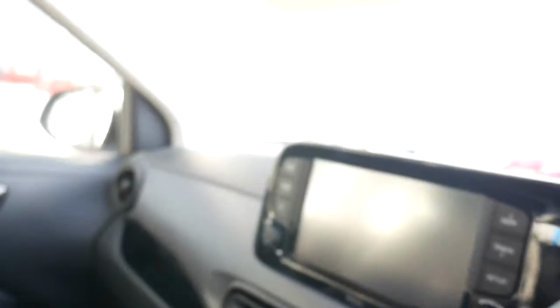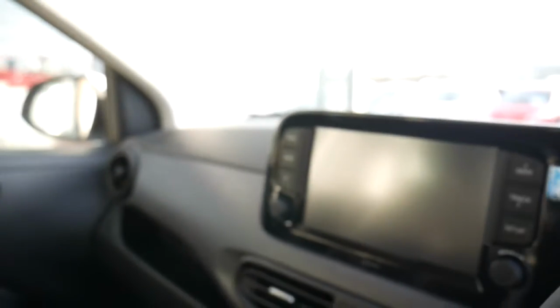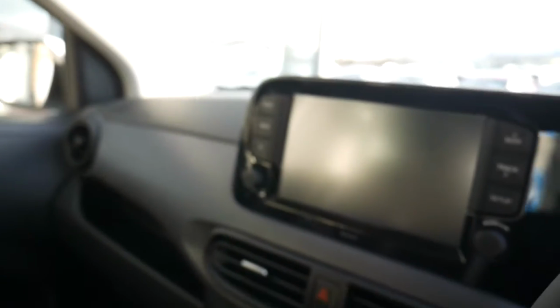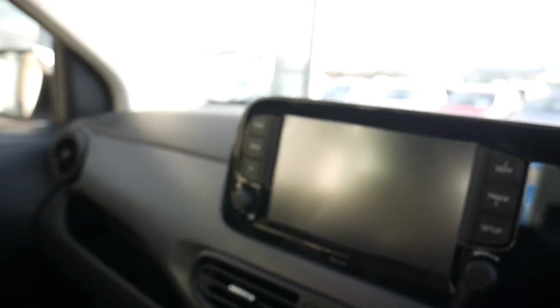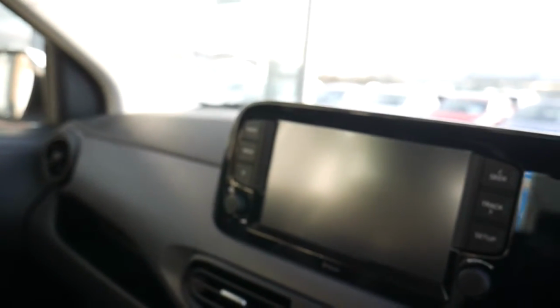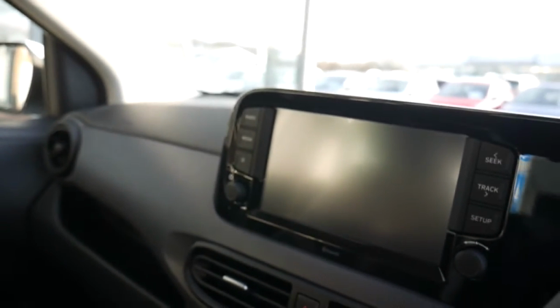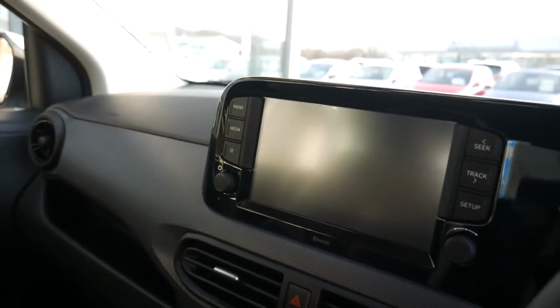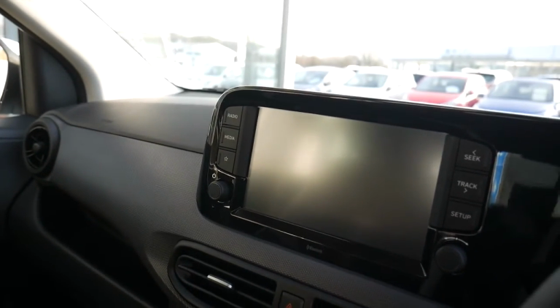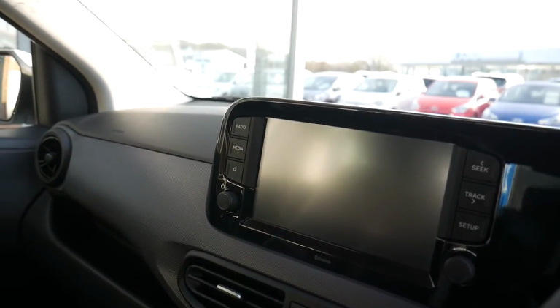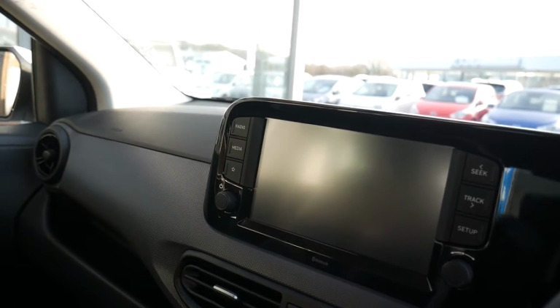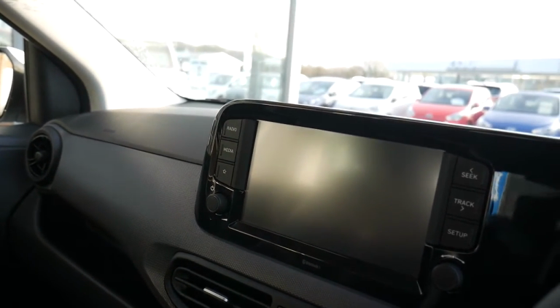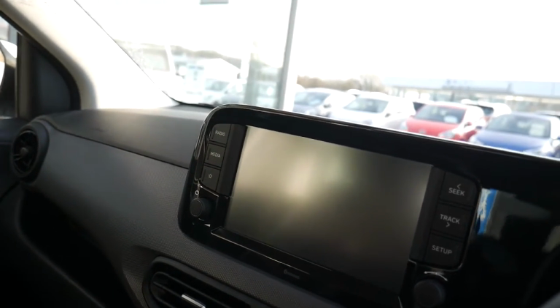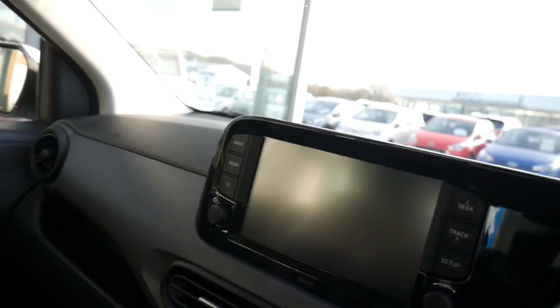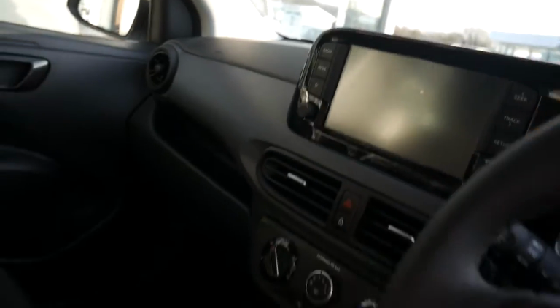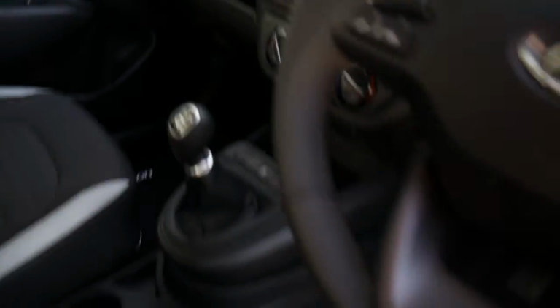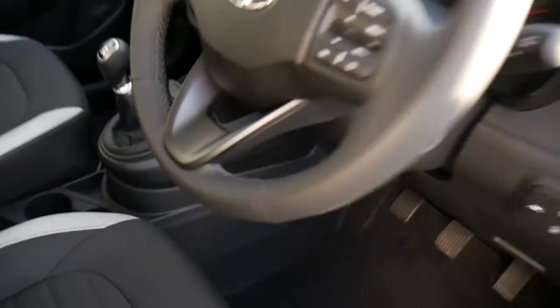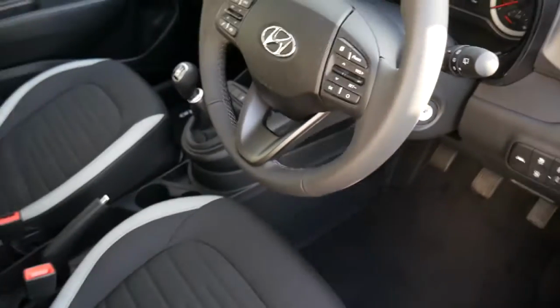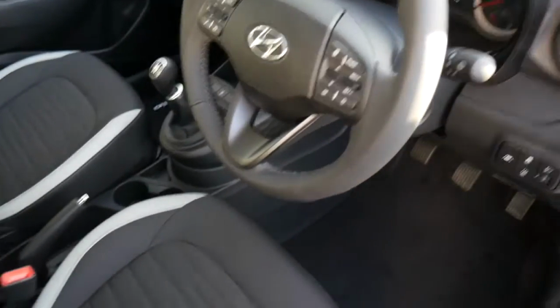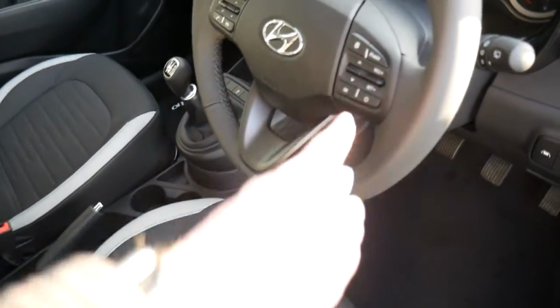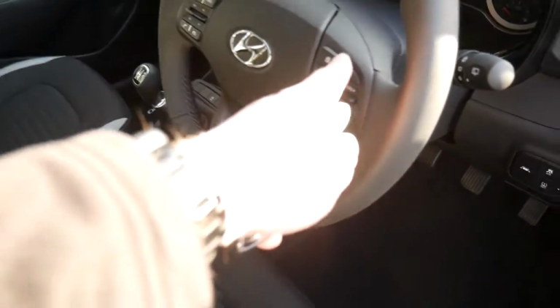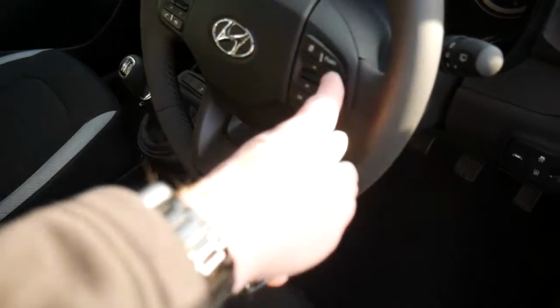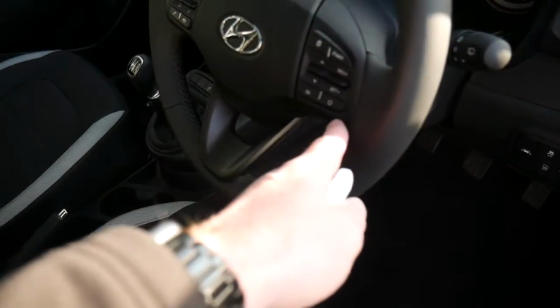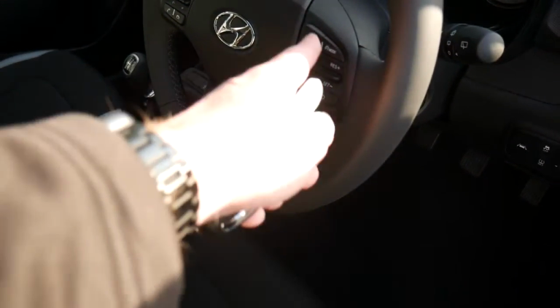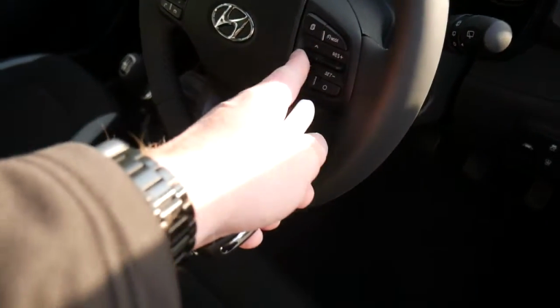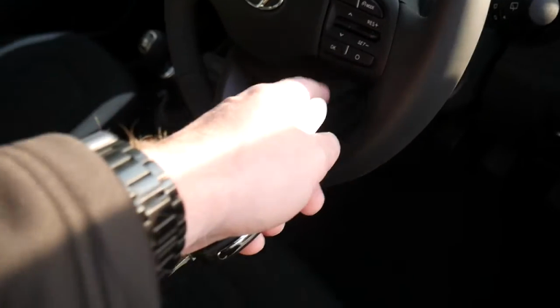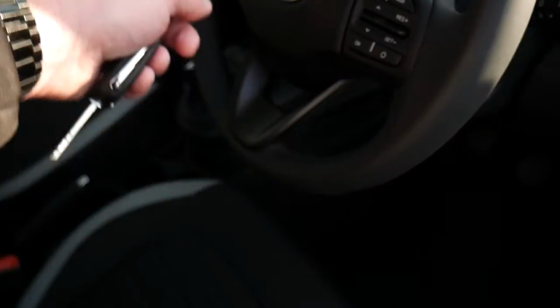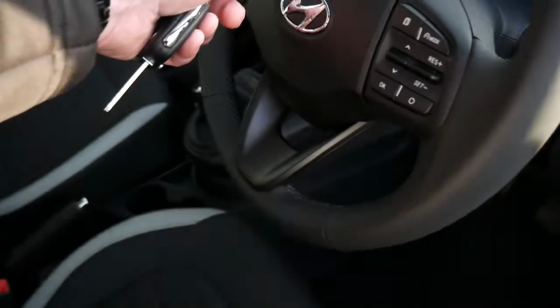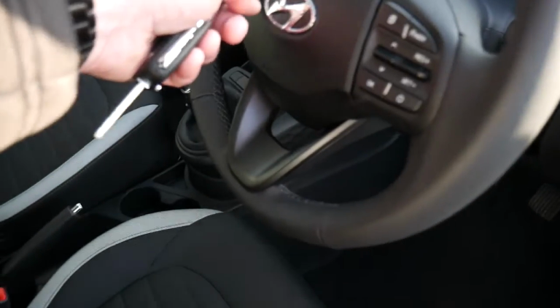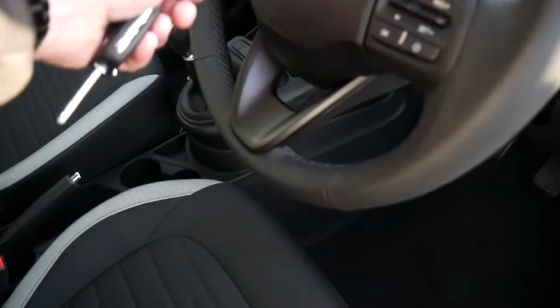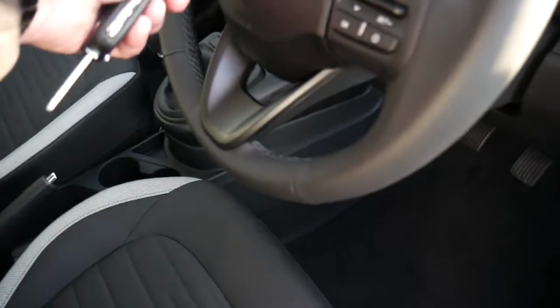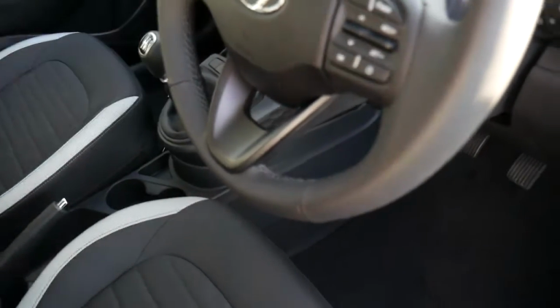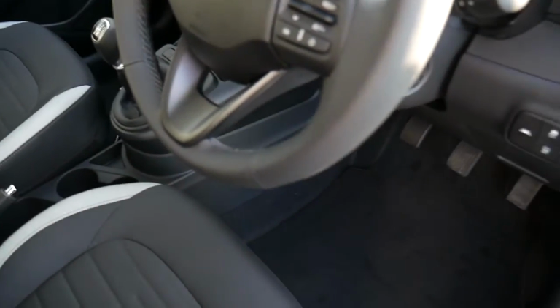You've got your touchscreen, so you've got your rear parking camera, digital radio, Apple CarPlay, Android Auto. On and around the steering wheel, we've got your cruise control and speed limiter. Your trip computer buttons, audio controls, Bluetooth for your phone.